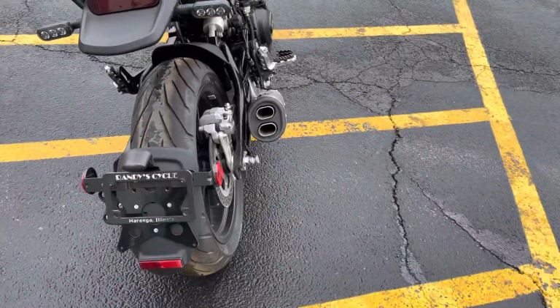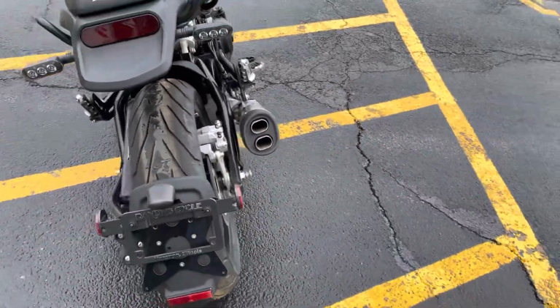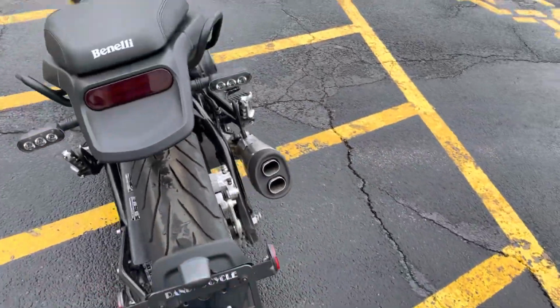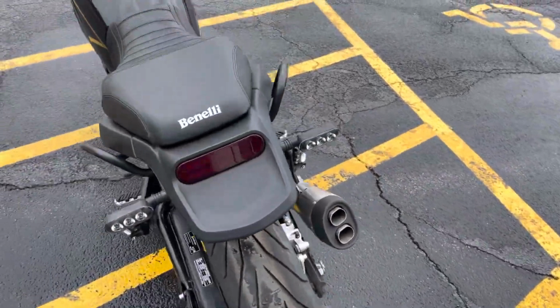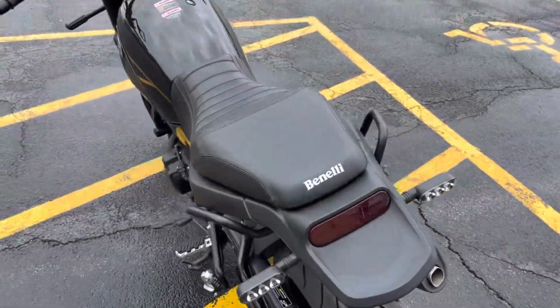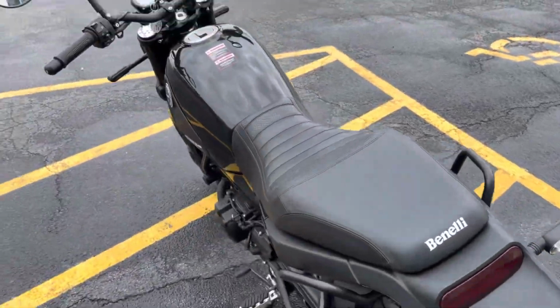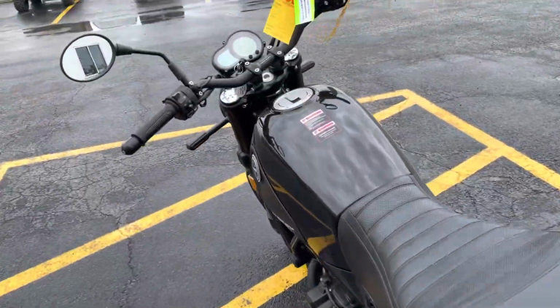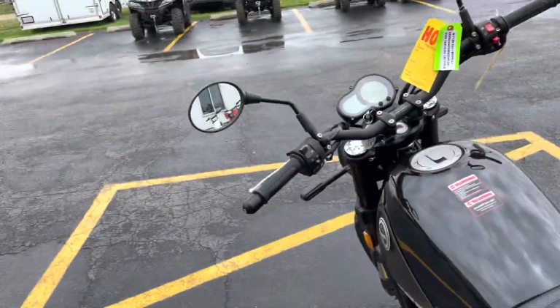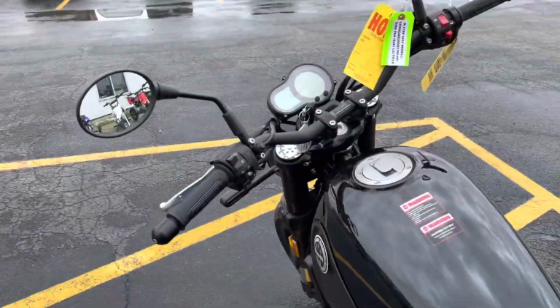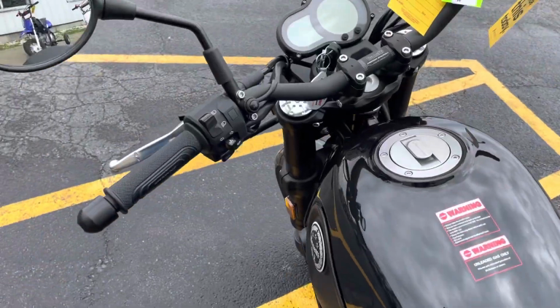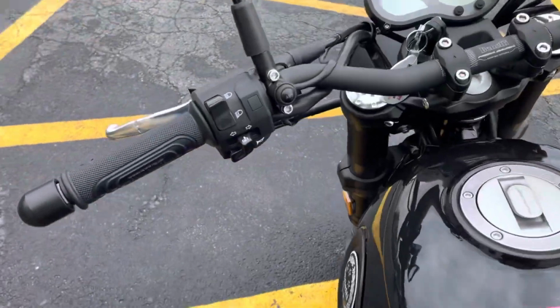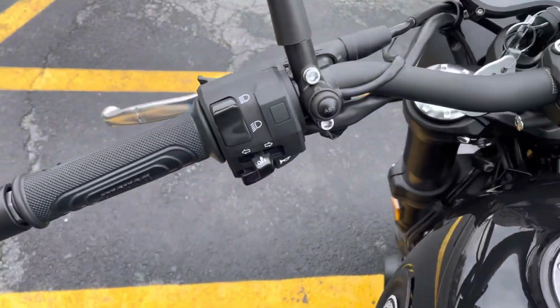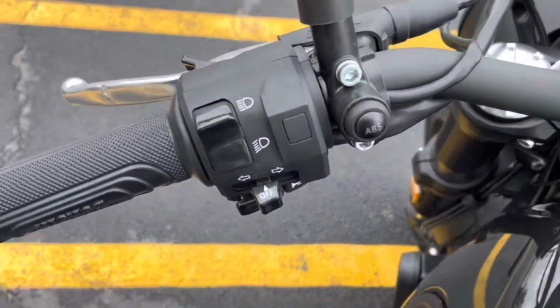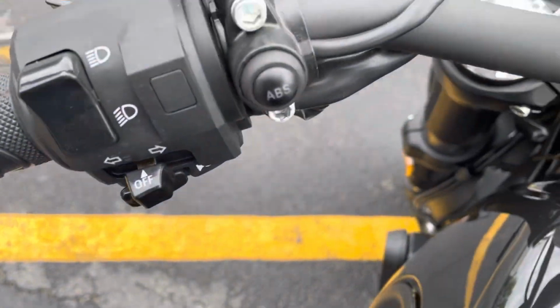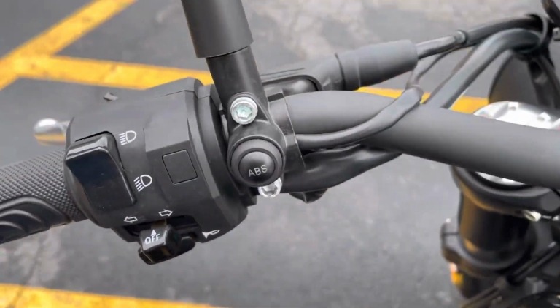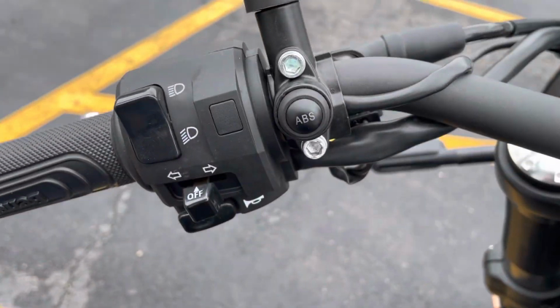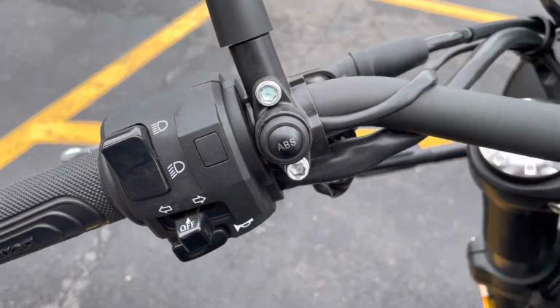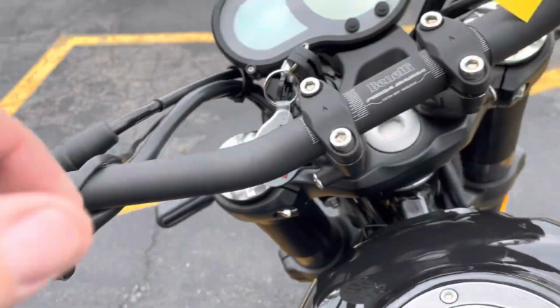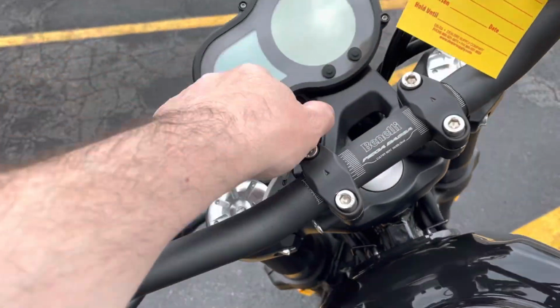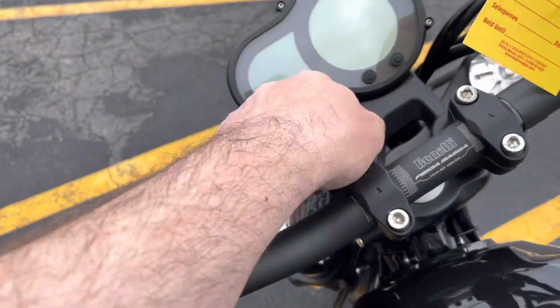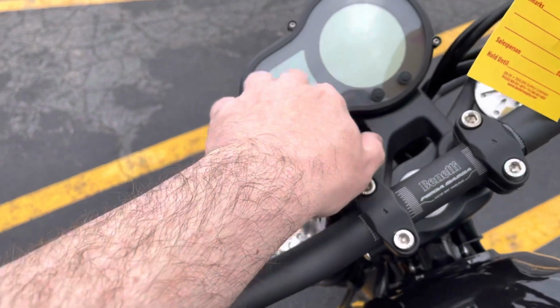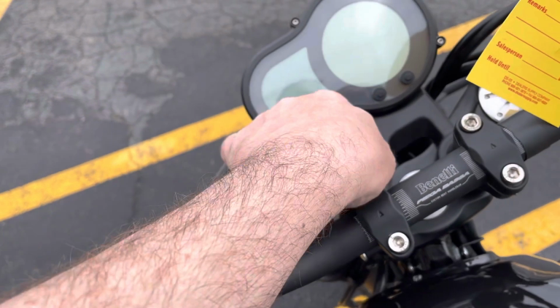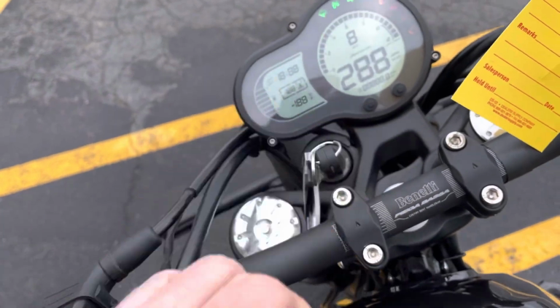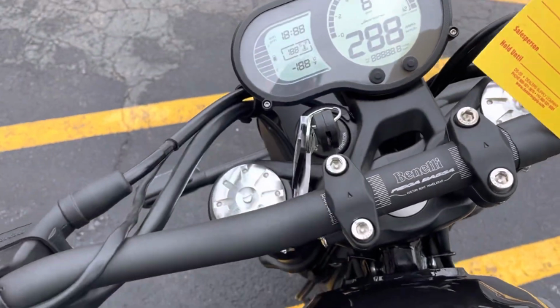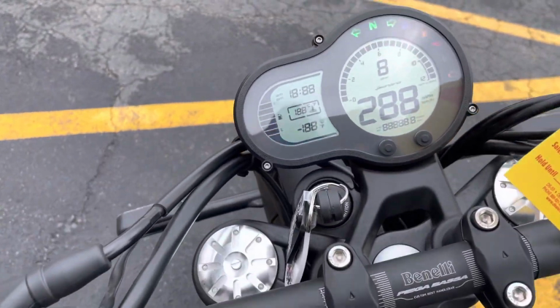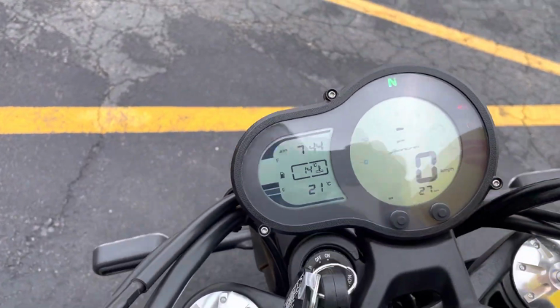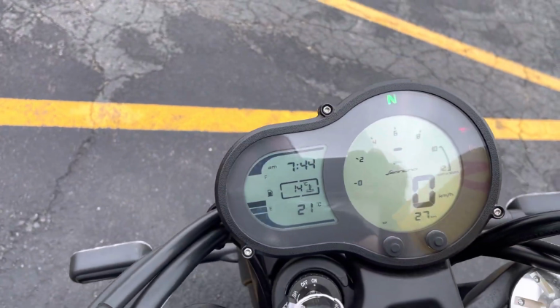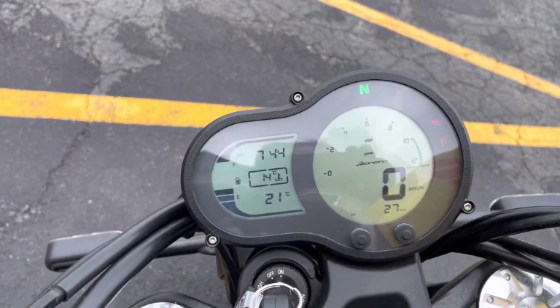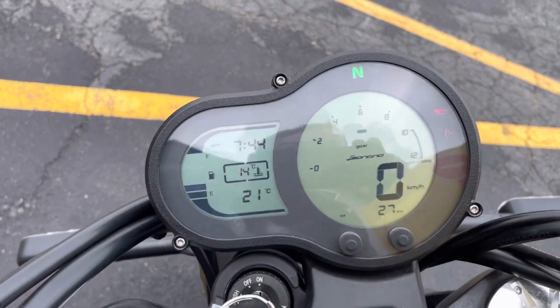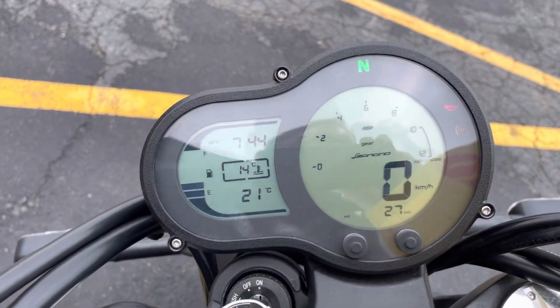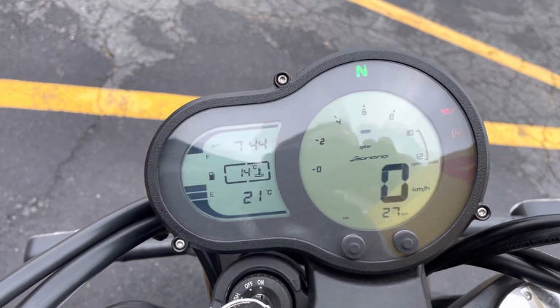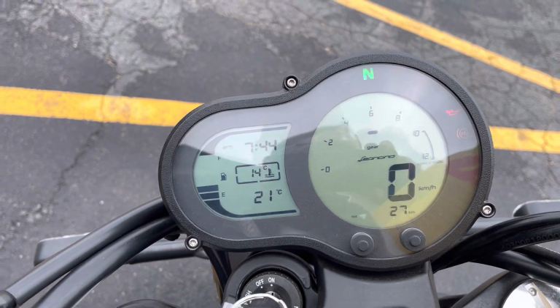The bike does have ABS, so you can turn off the ABS here on the handlebar if you're doing scrambles or off-road work and you don't want the ABS interference. Here's the dash showing 27 miles.